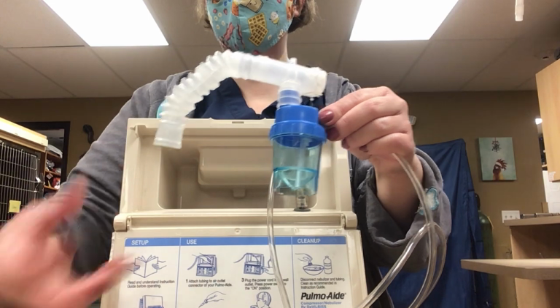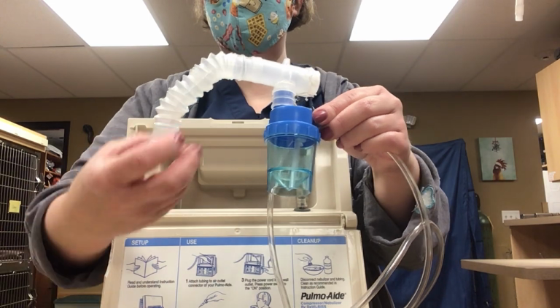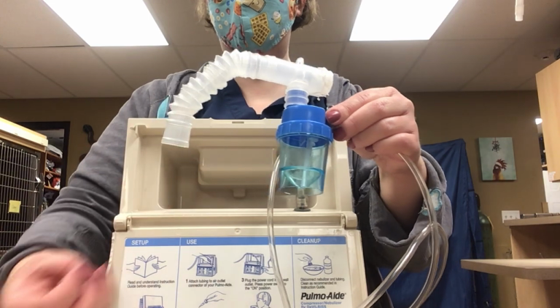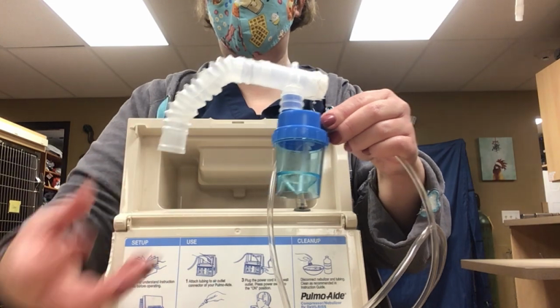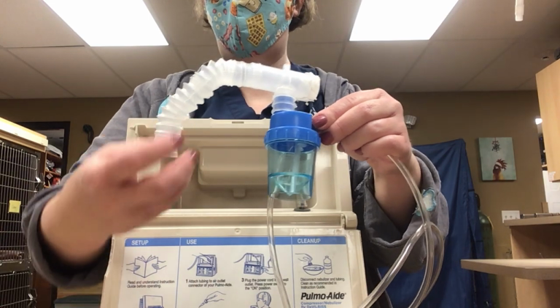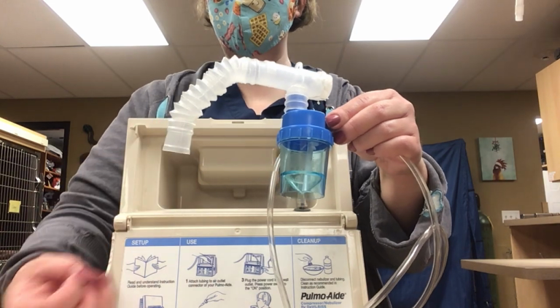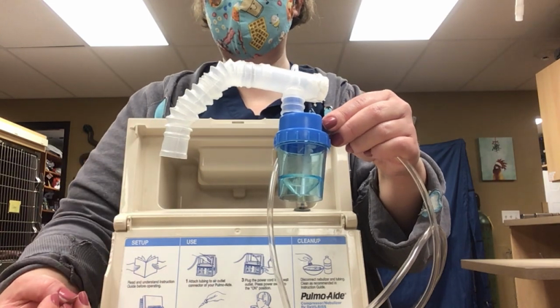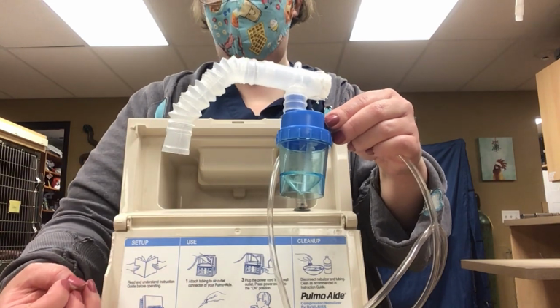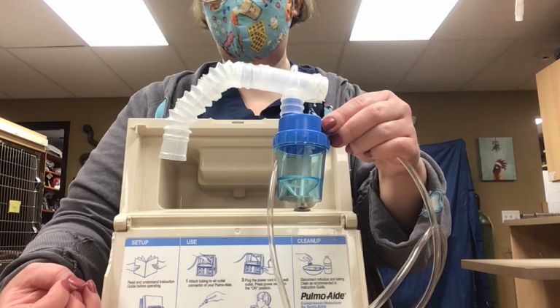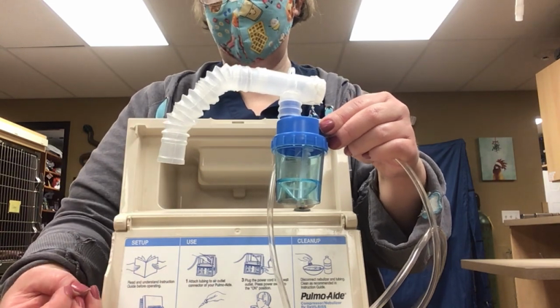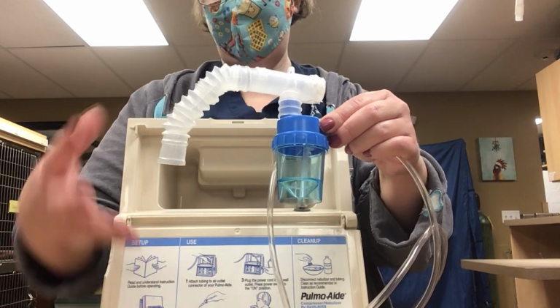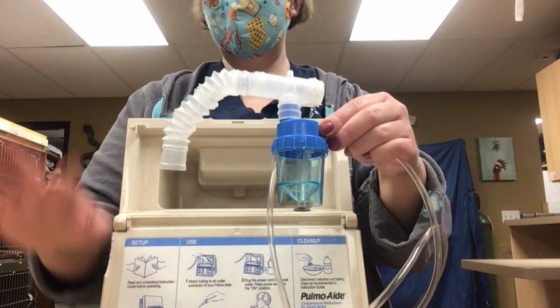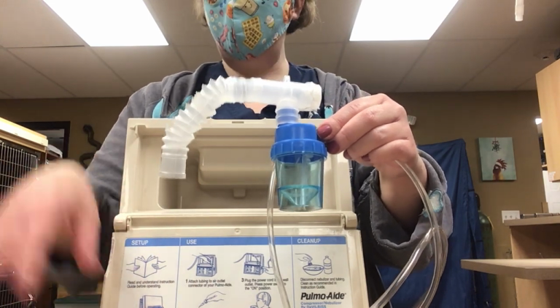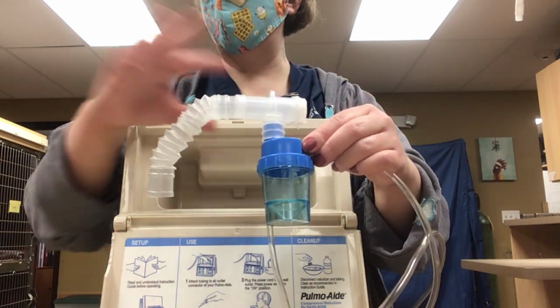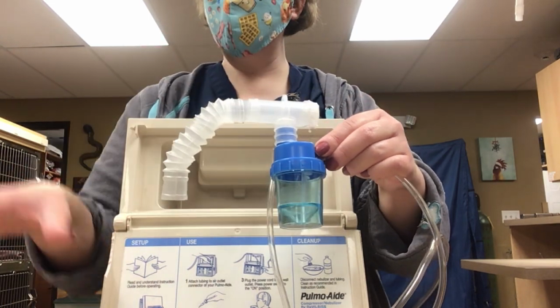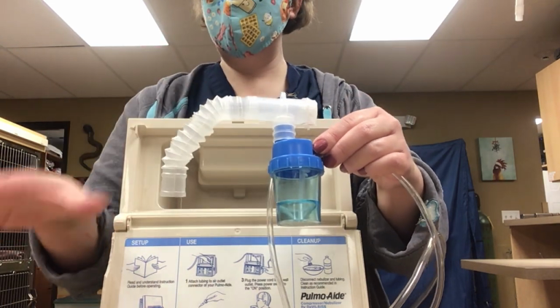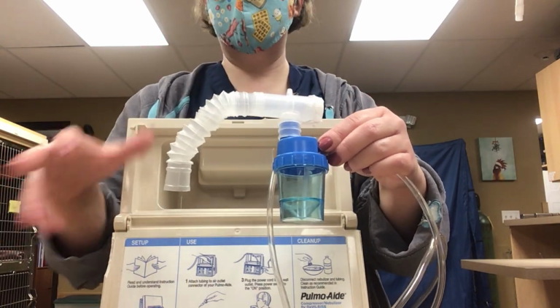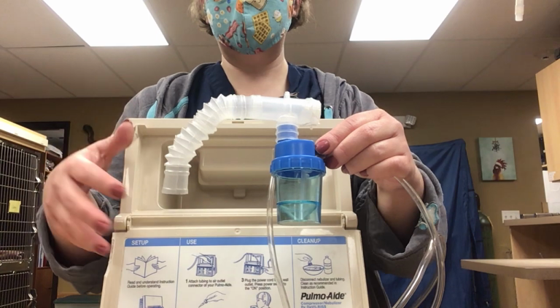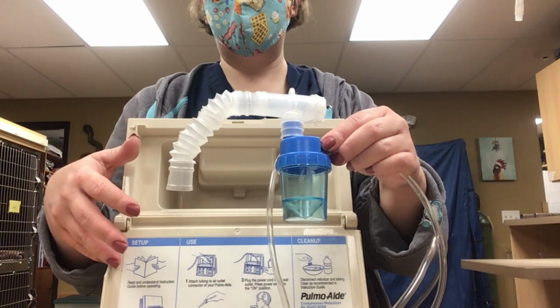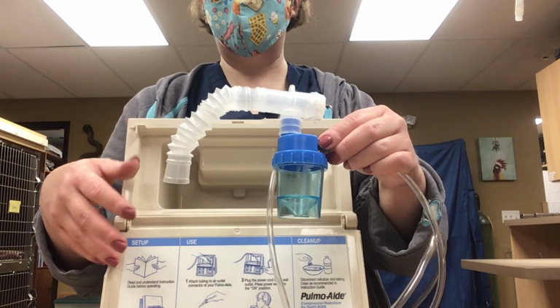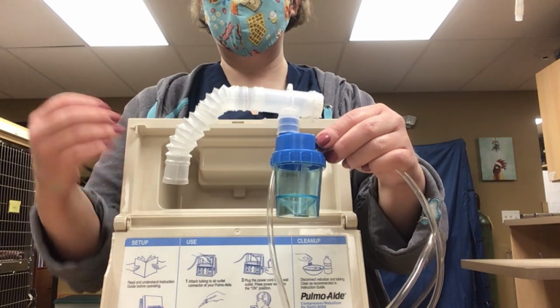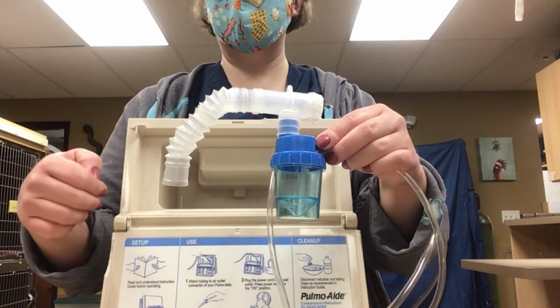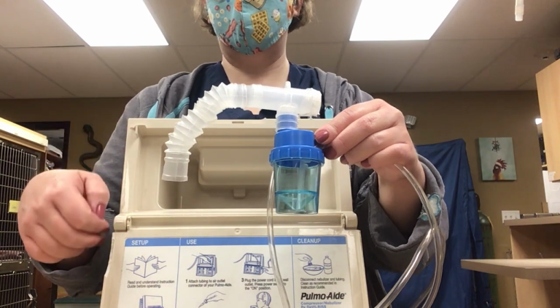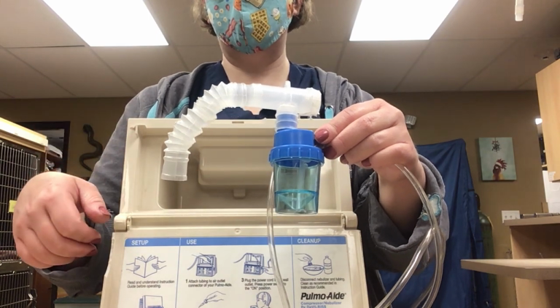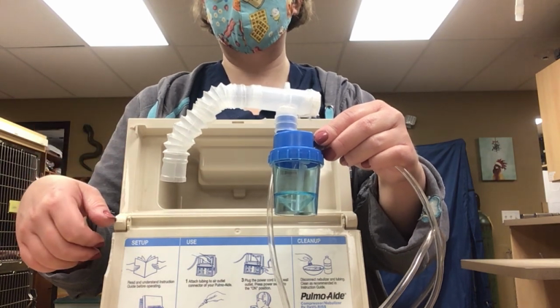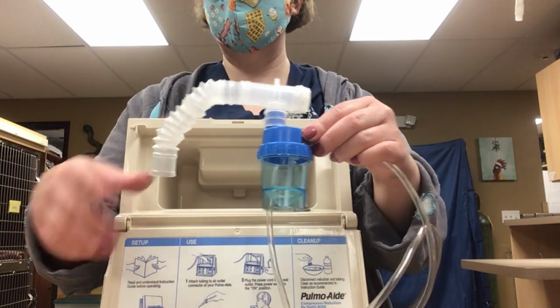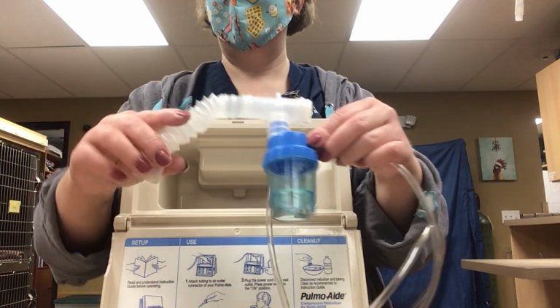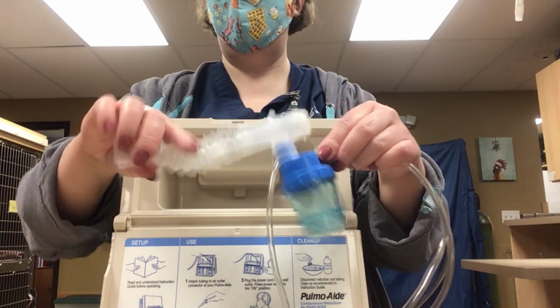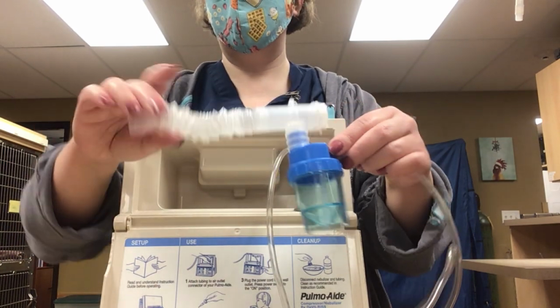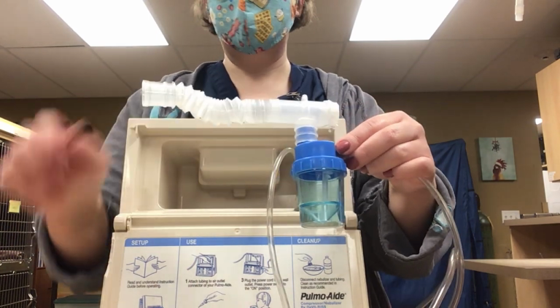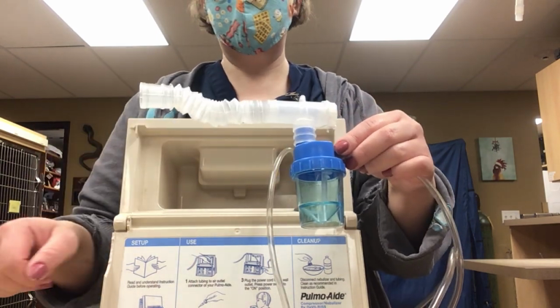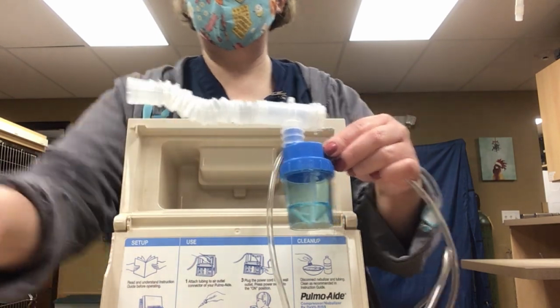You should be seeing kind of a foggy mist come out of here. If it's not, go back through everything, make sure it's set up appropriately. You can always call if you have questions. But that should be it.